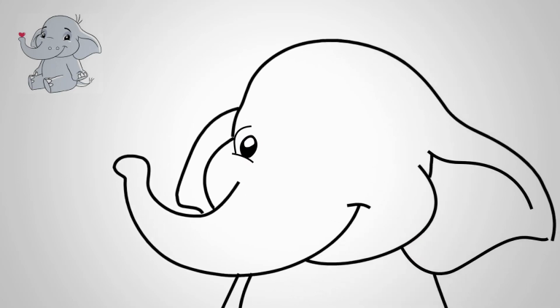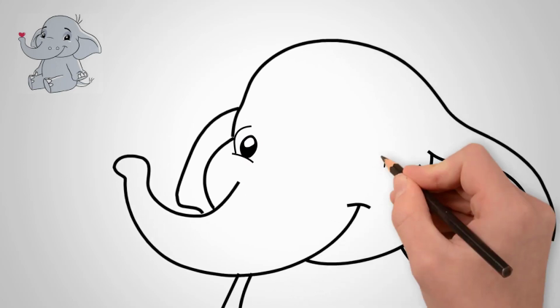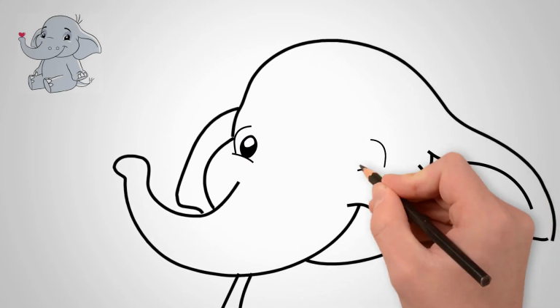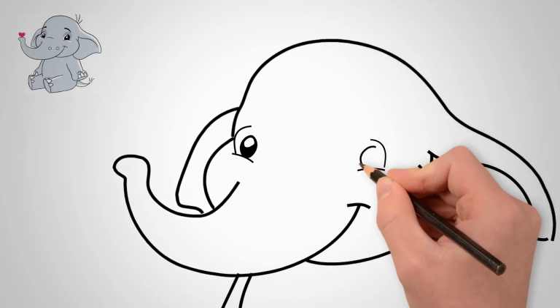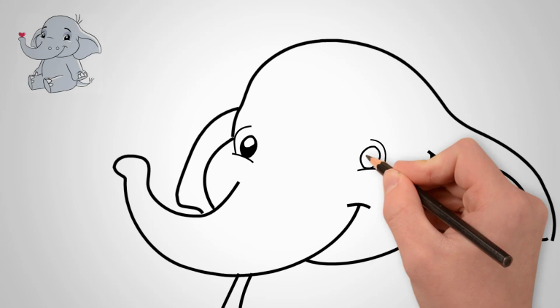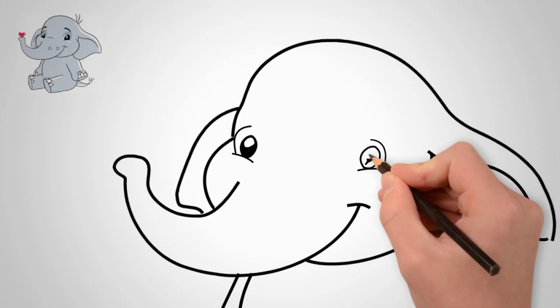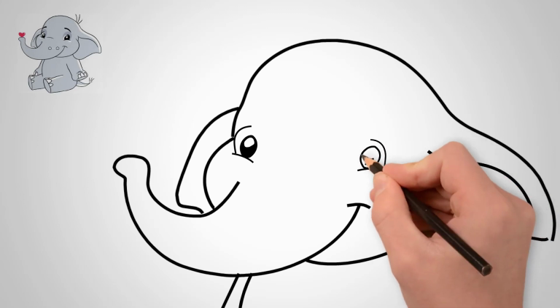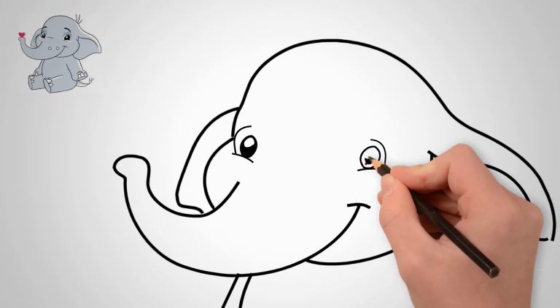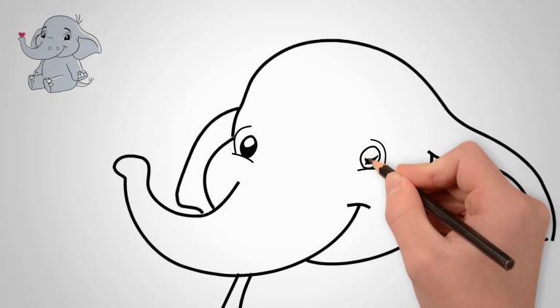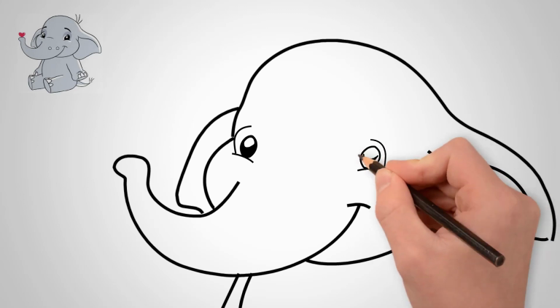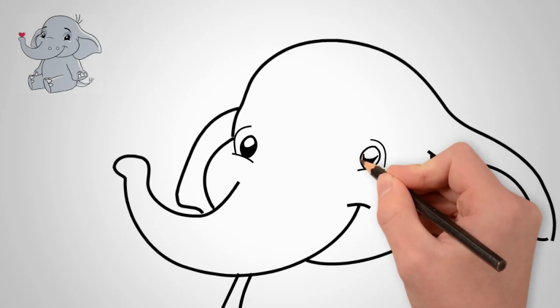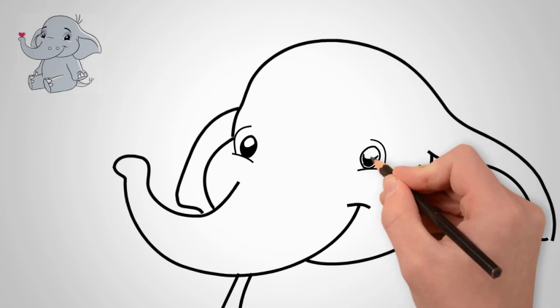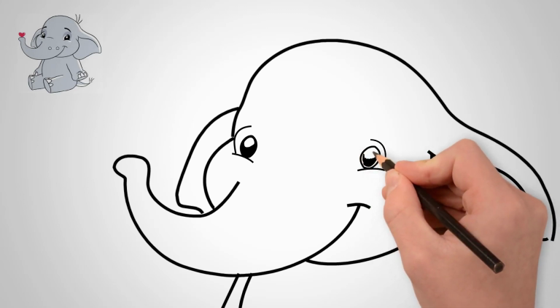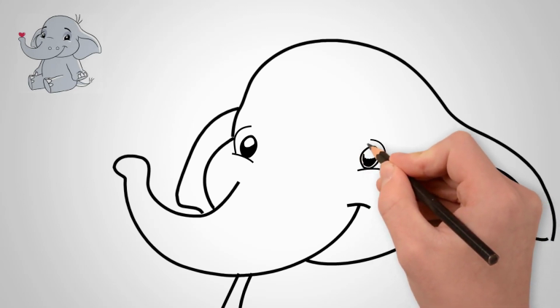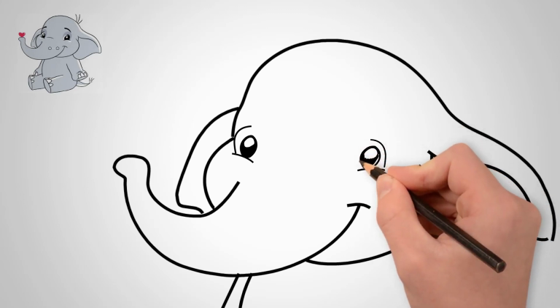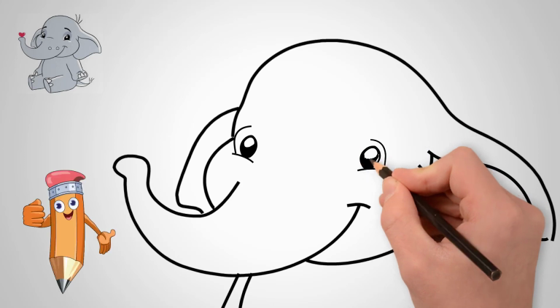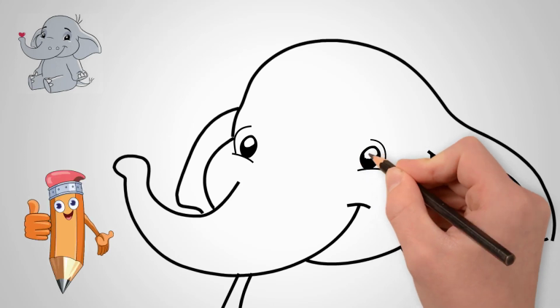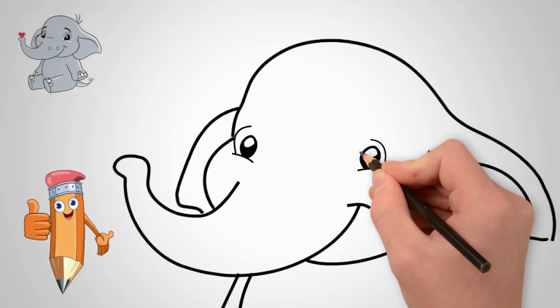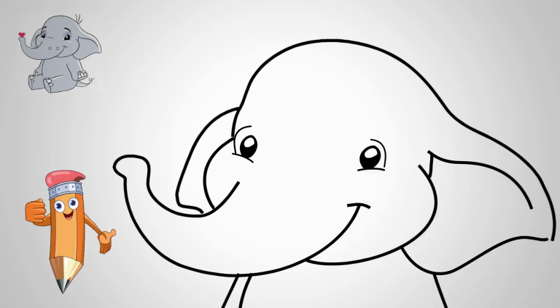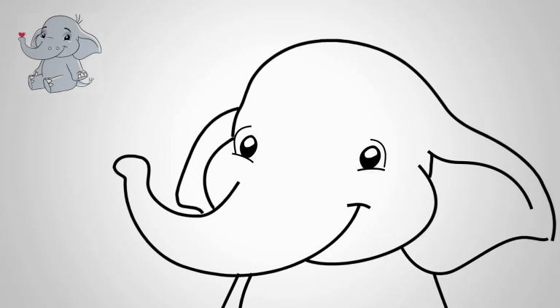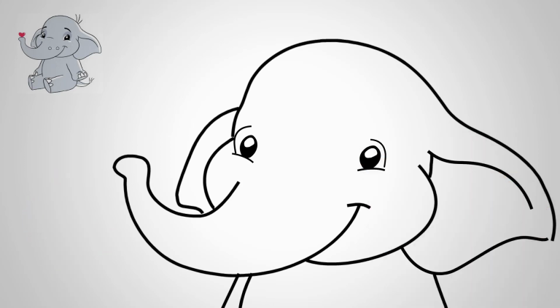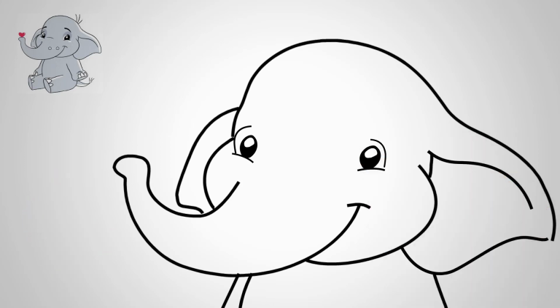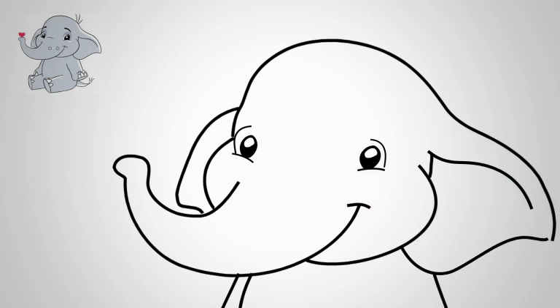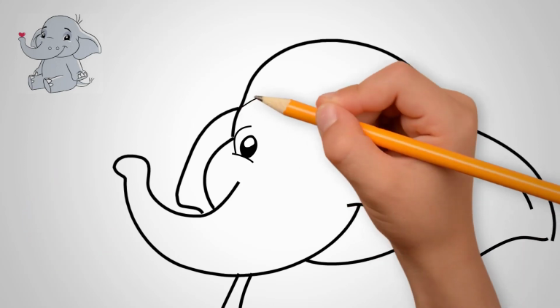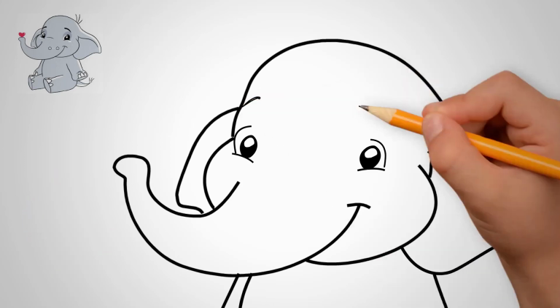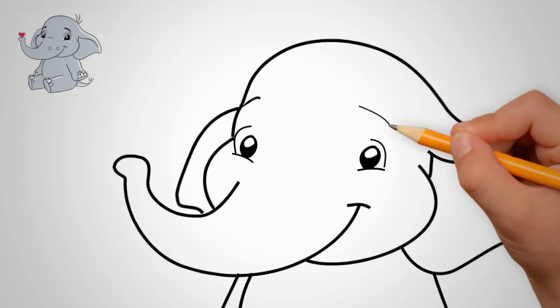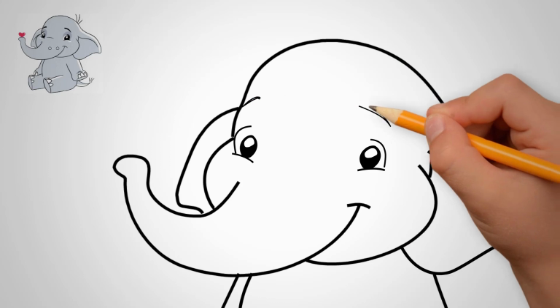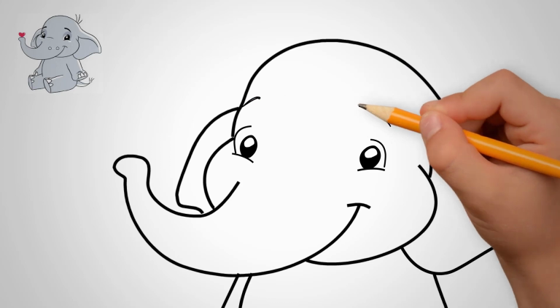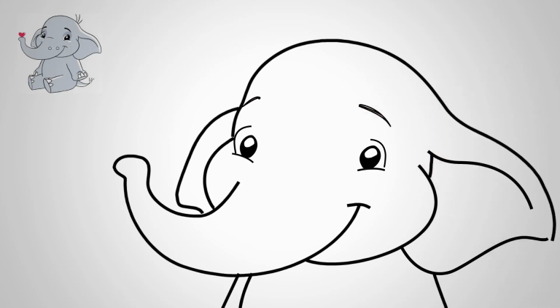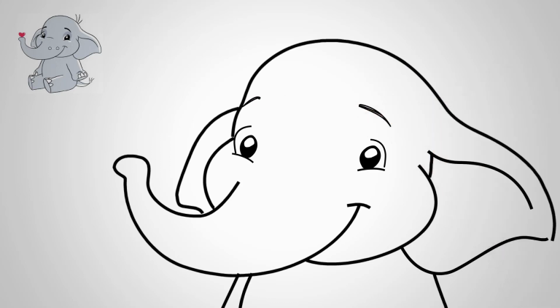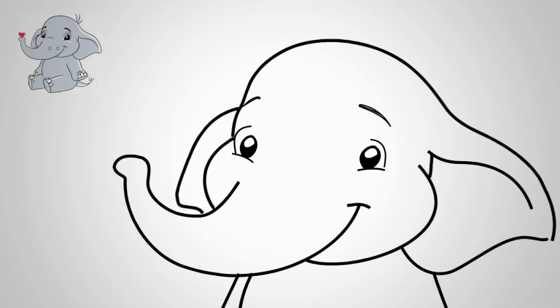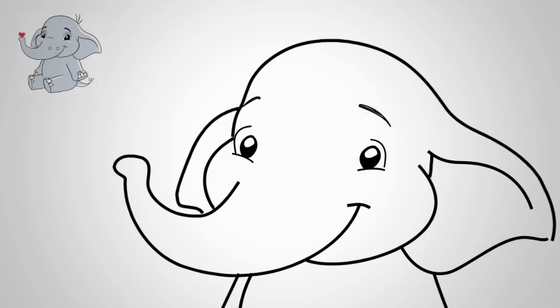We draw eyes. Both eyes of our elephant are wide open — draw wide open eyes. Our elephant is cheerful and happy, so he's all in a smile. This can be seen in the eyes. We draw happy eyes.